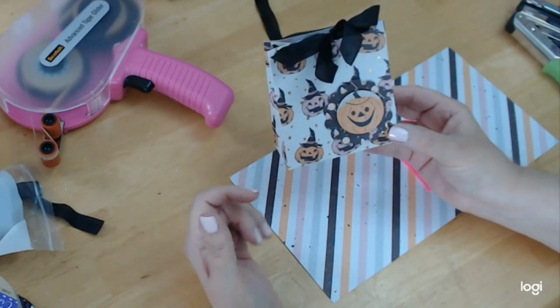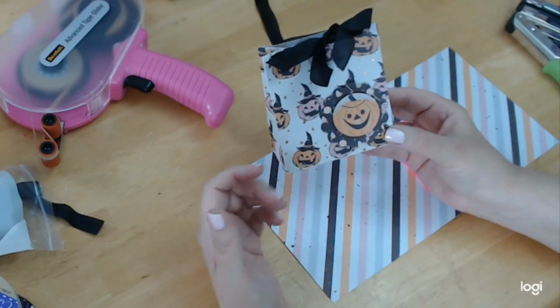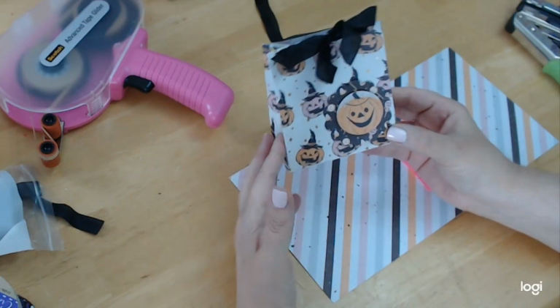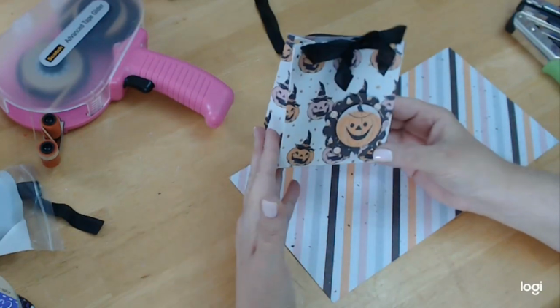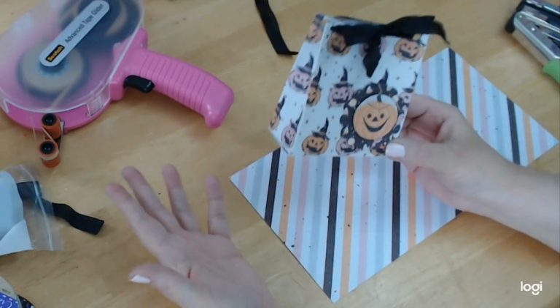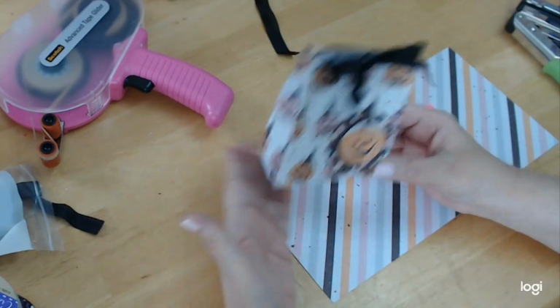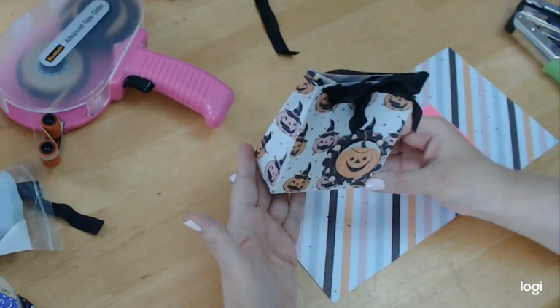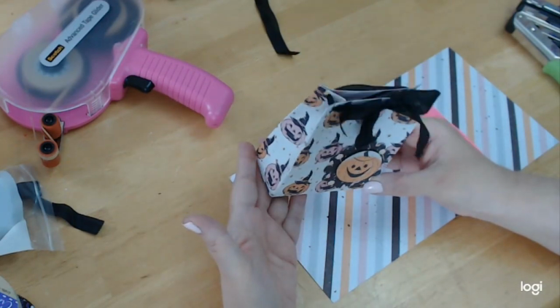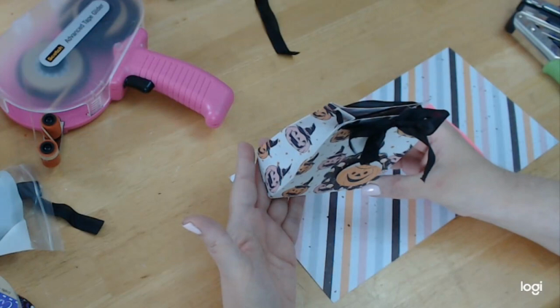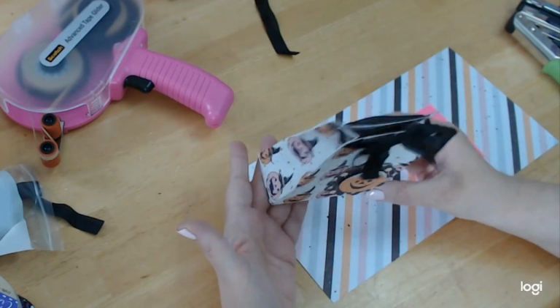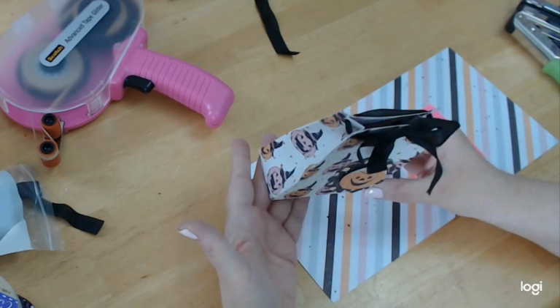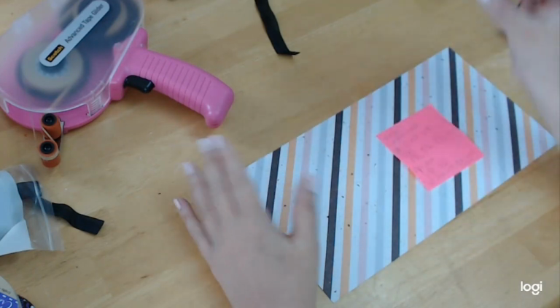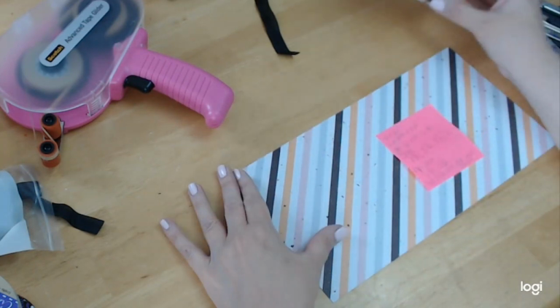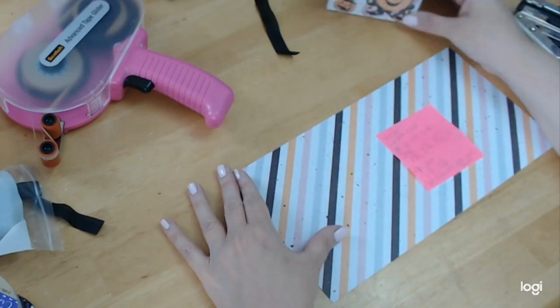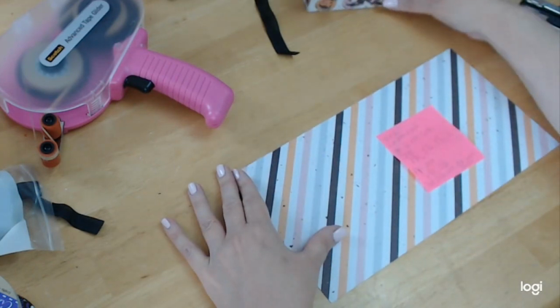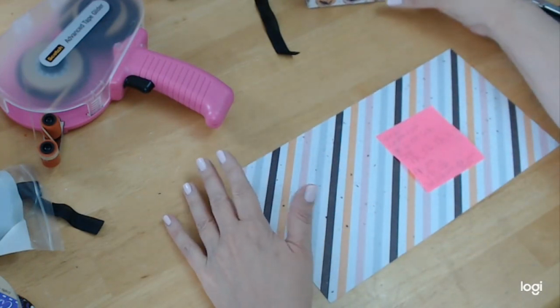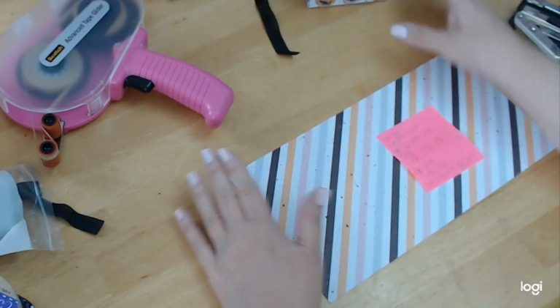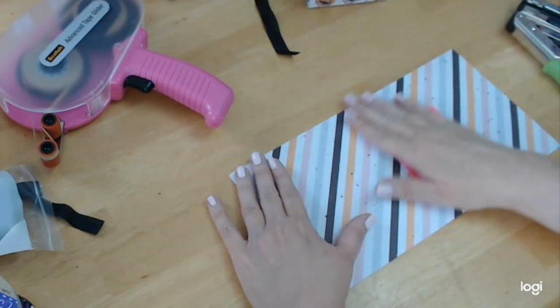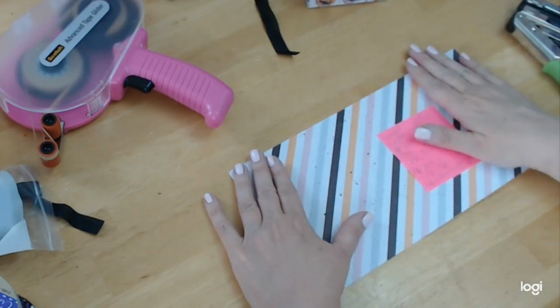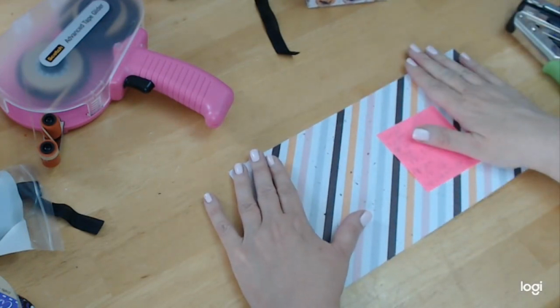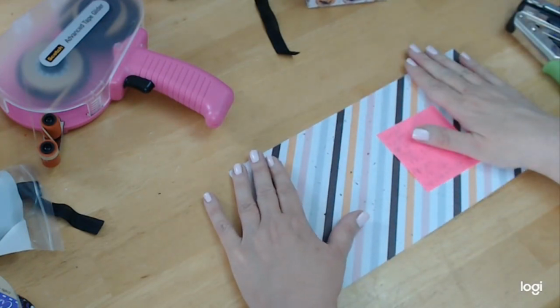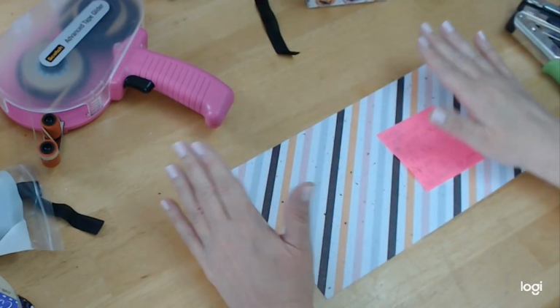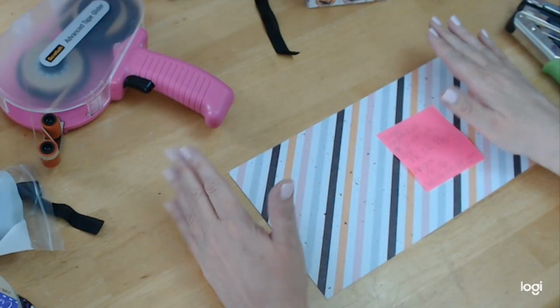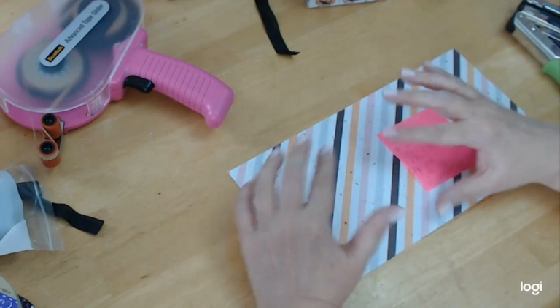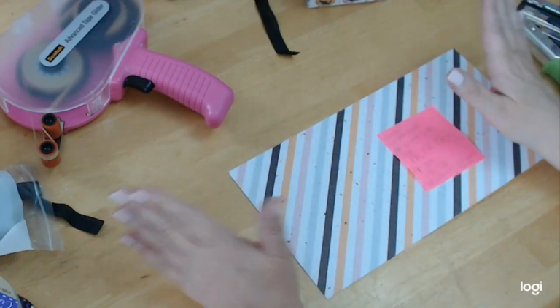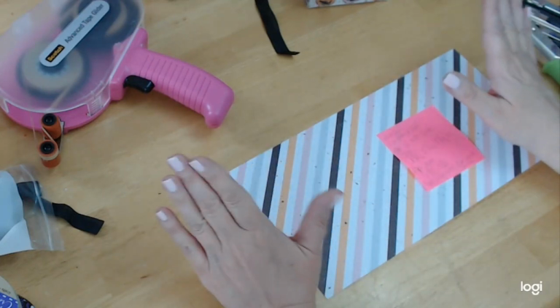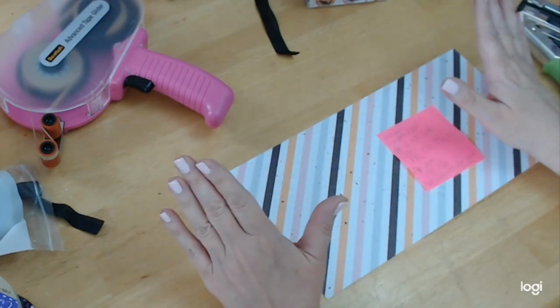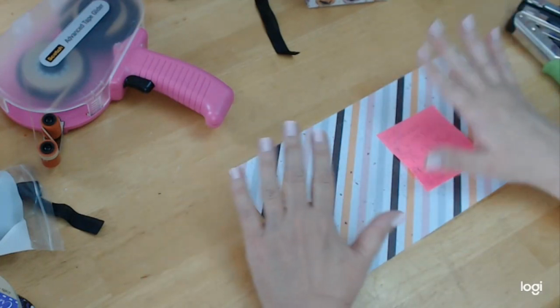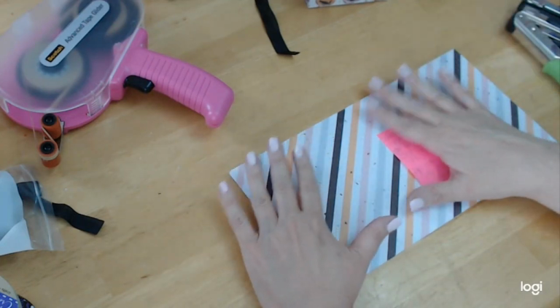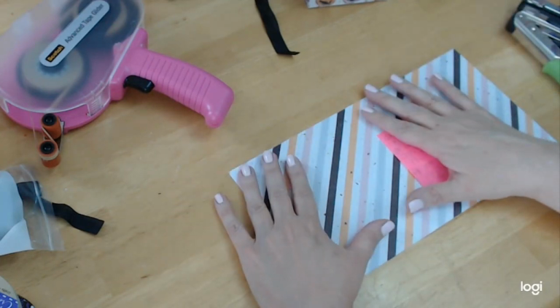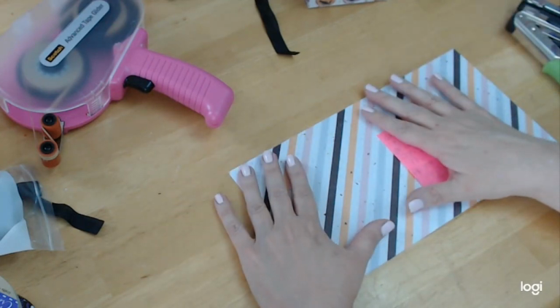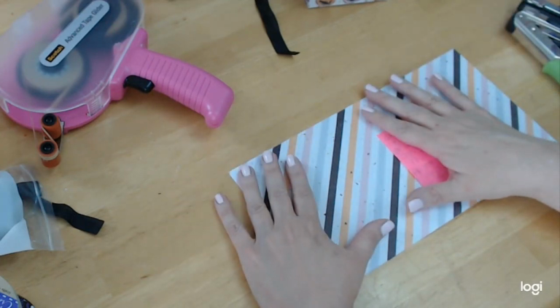The first thing you need is a double-sided sheet of paper, 12 by 12, and you're going to cut it in half. If you want to make two, you'll have enough because you only need a six-inch piece.